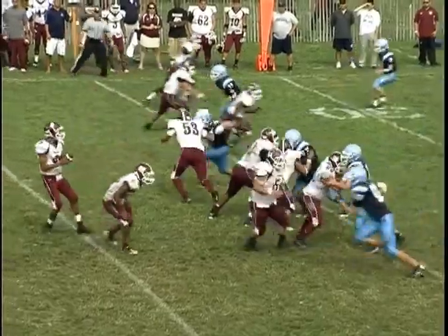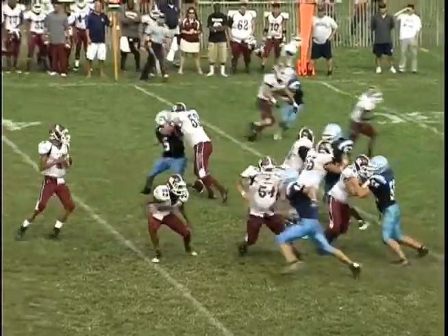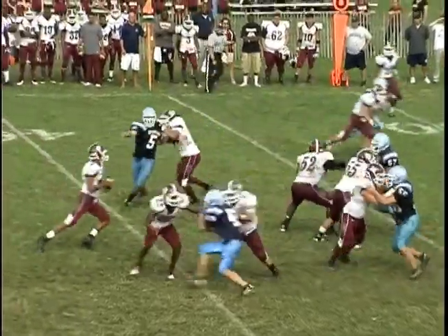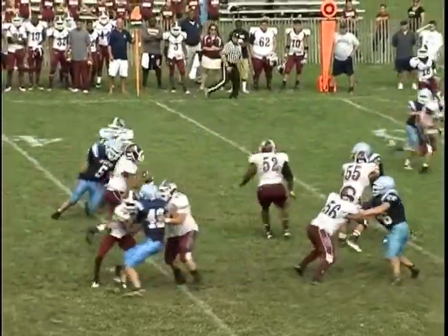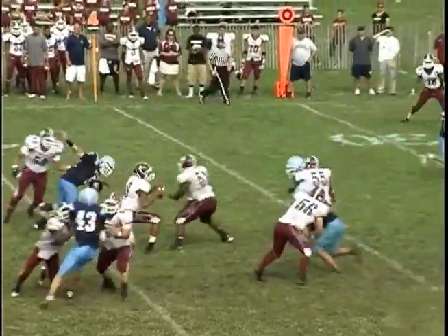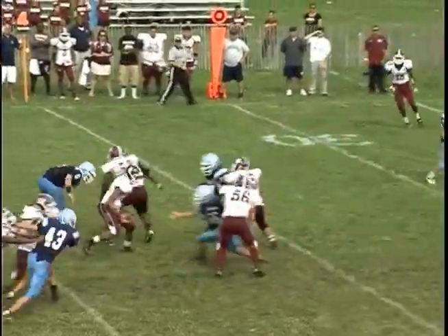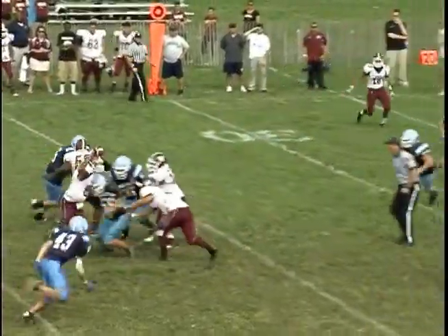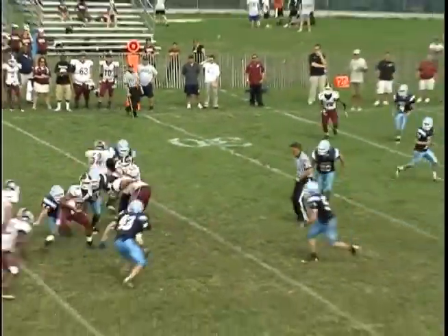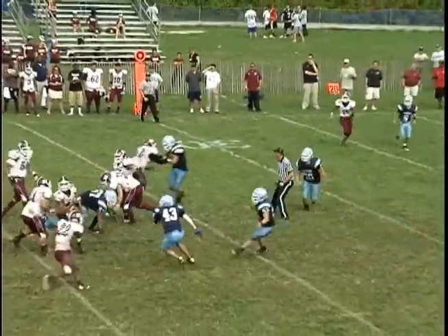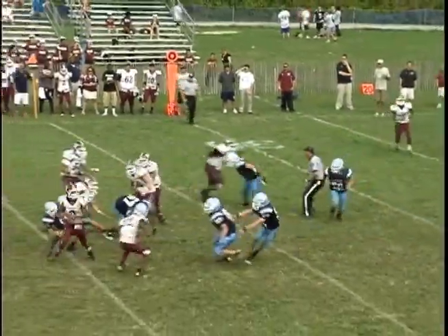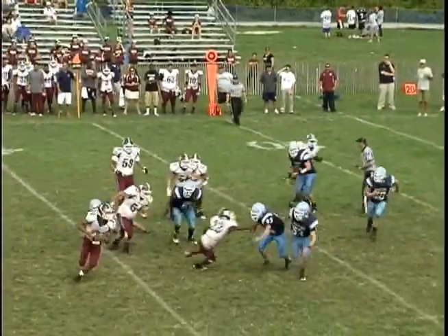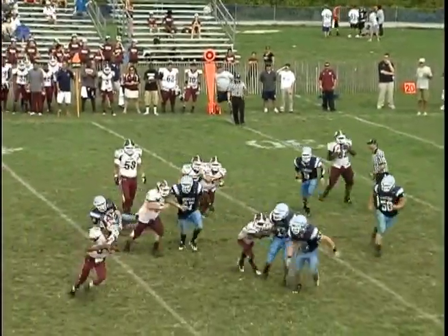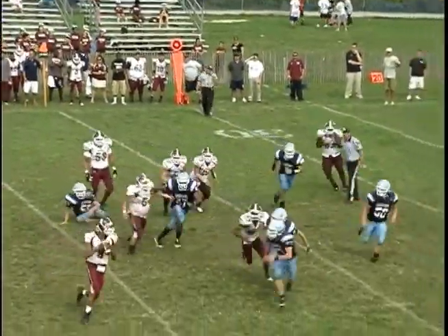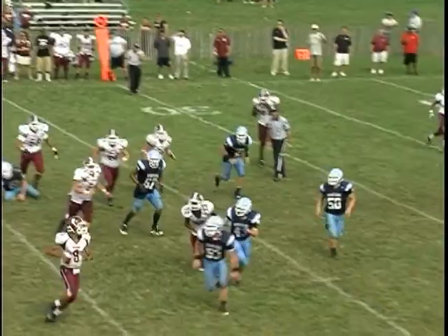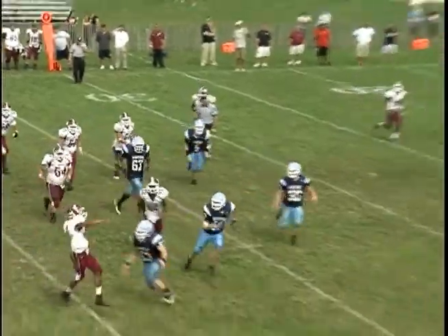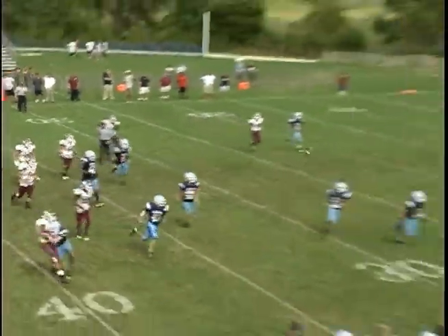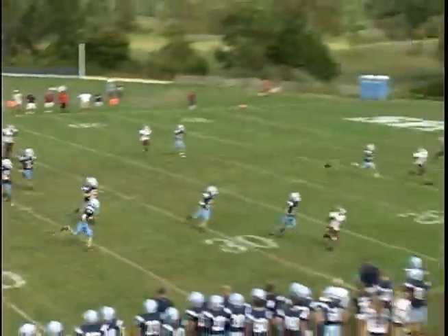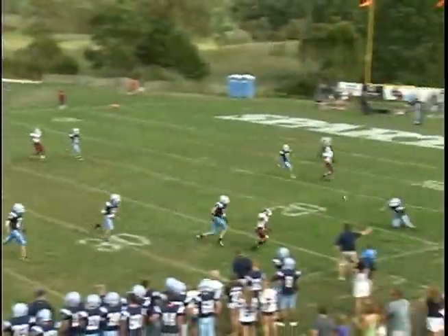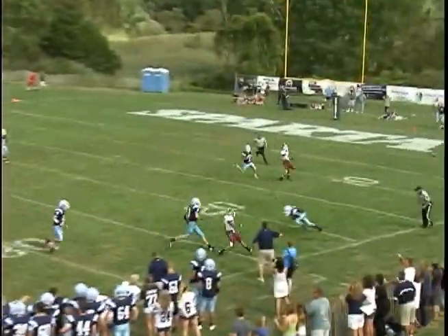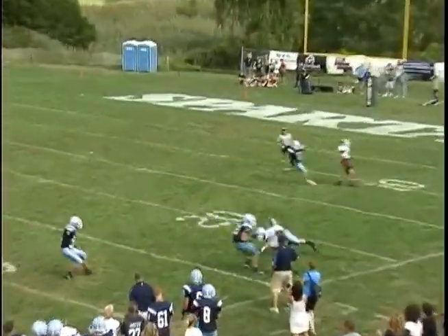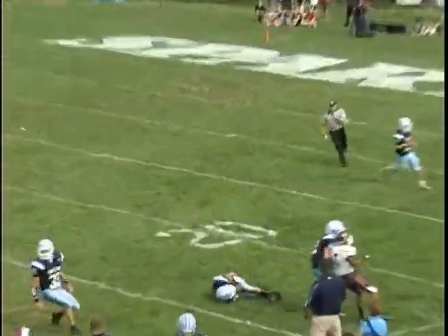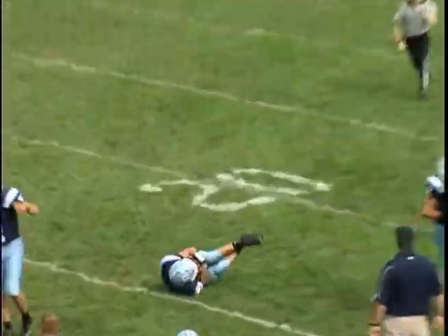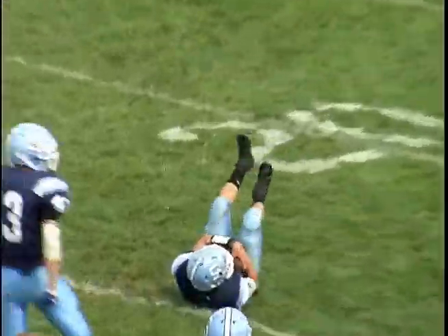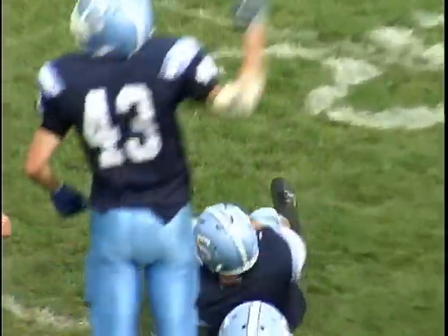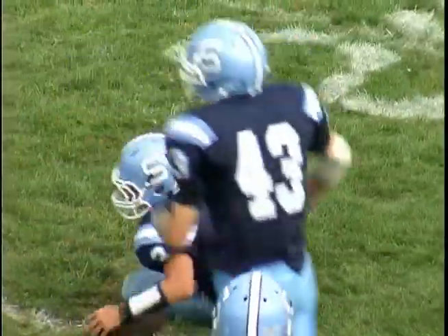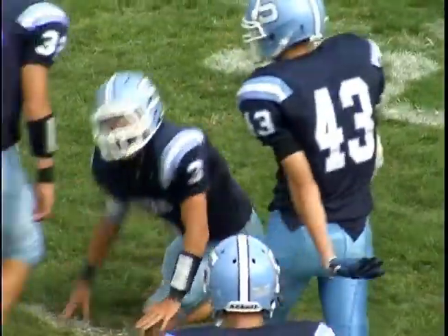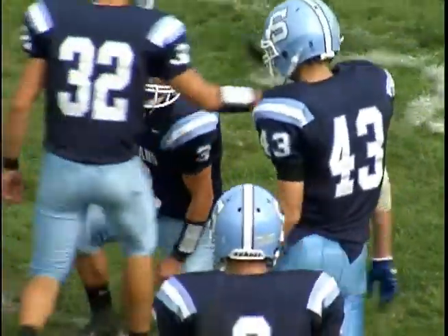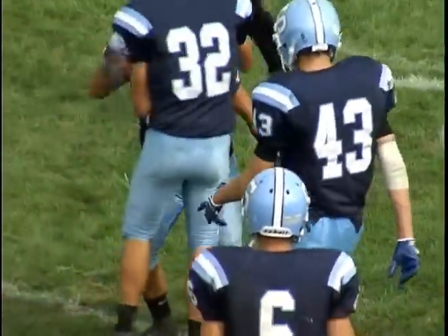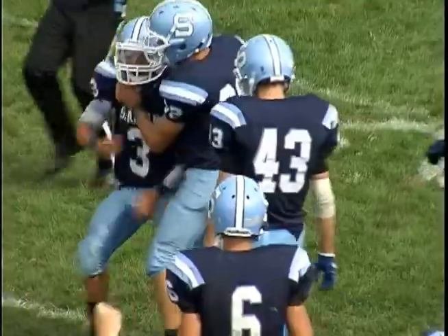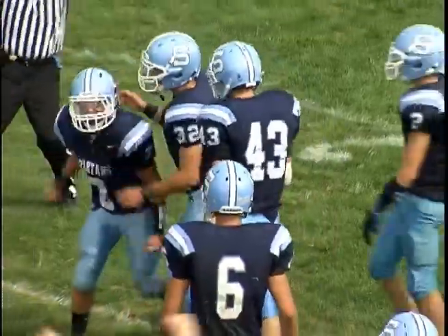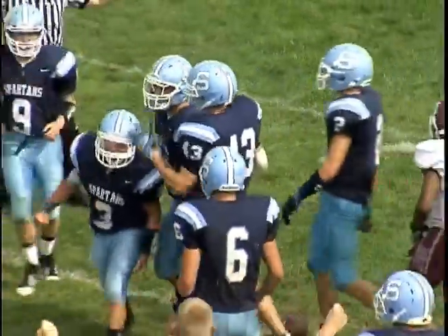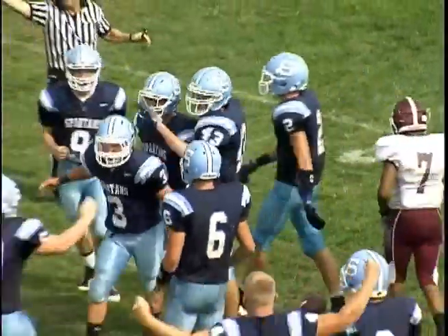Bayonne's looking to rally, and it's Christopher Wright scrambling for the Bees. Watch as his pass gets picked off by Nick Shalala on fourth and five, and Sparta takes over. Huge play right there for the Spartans.